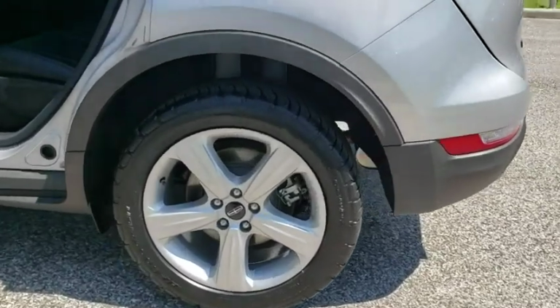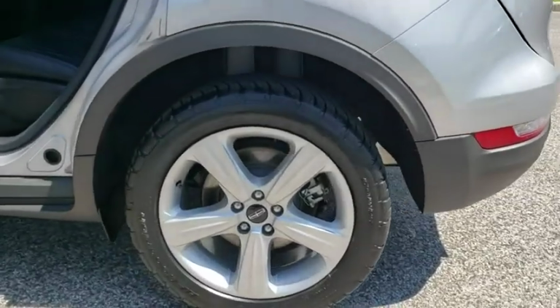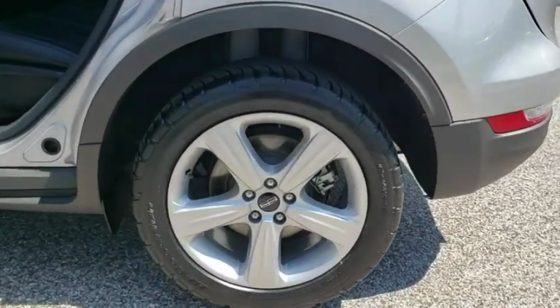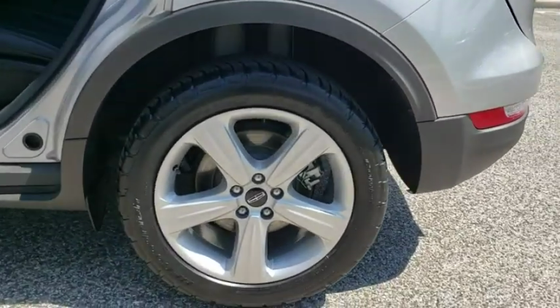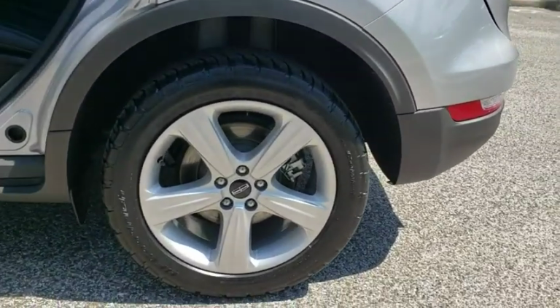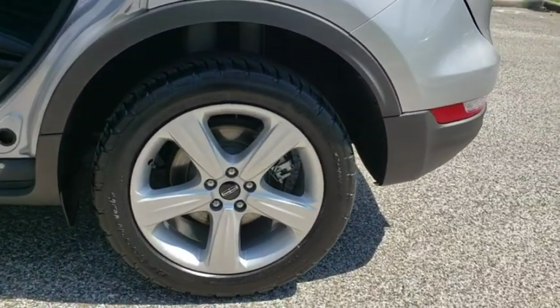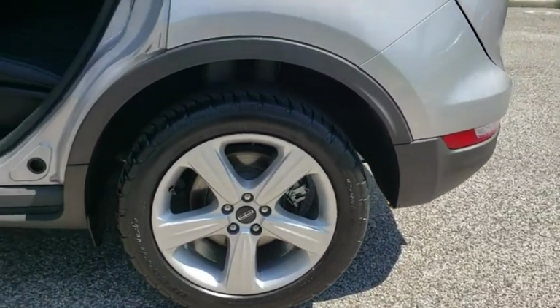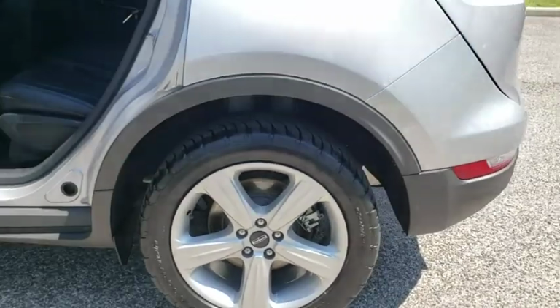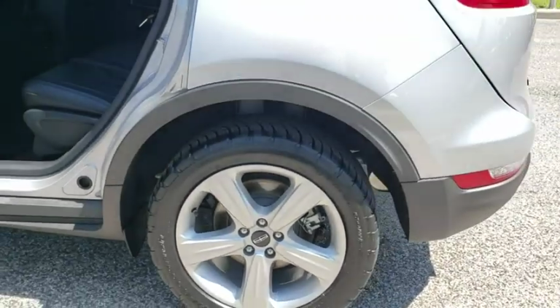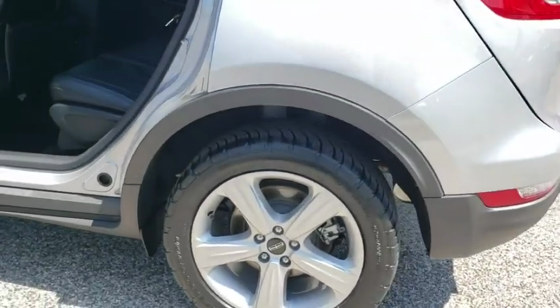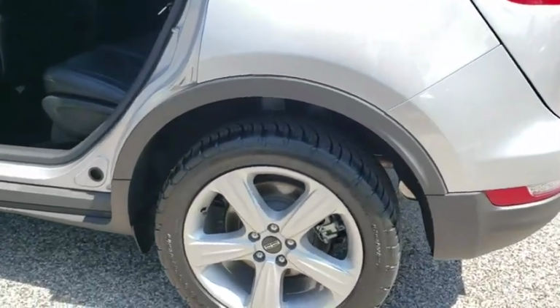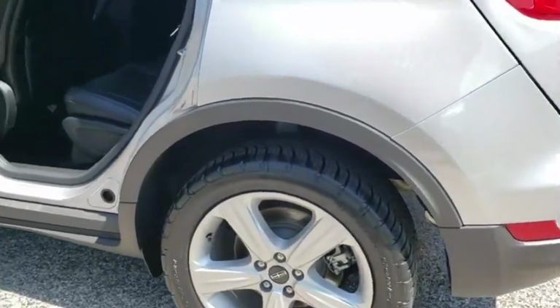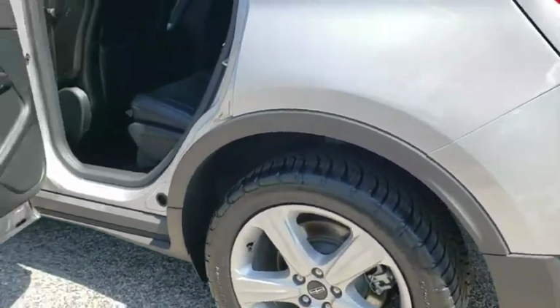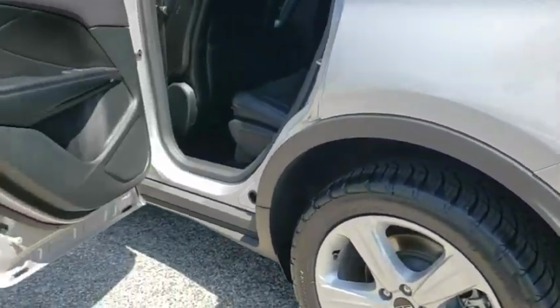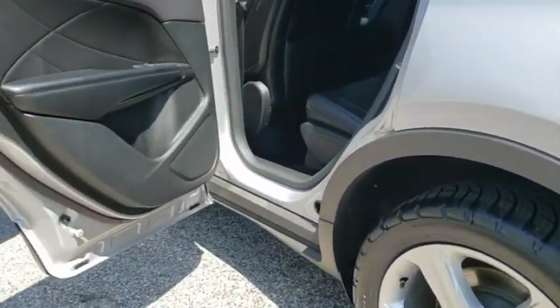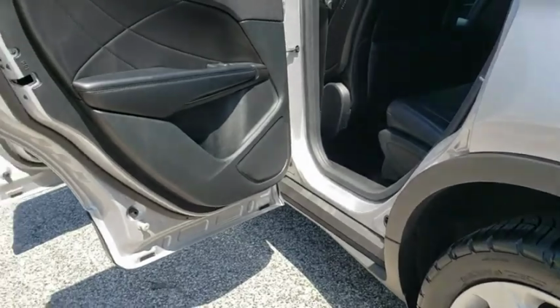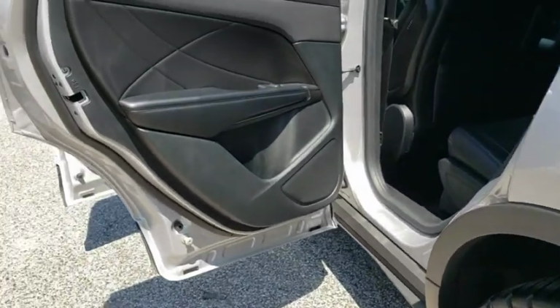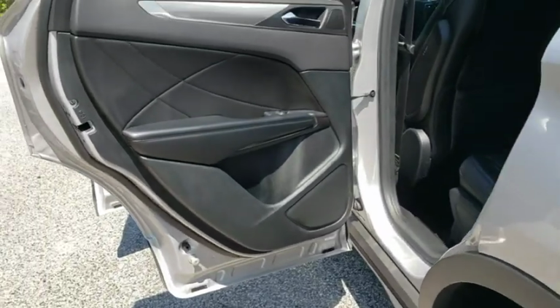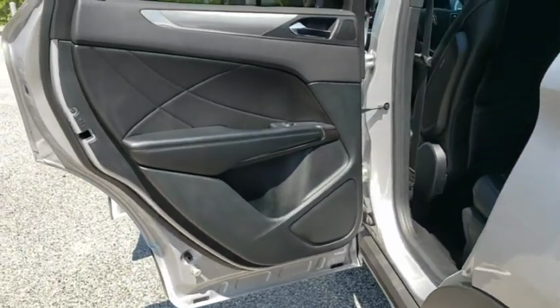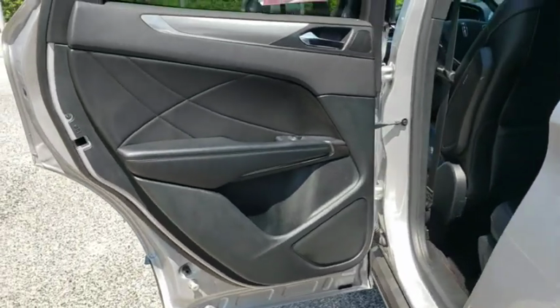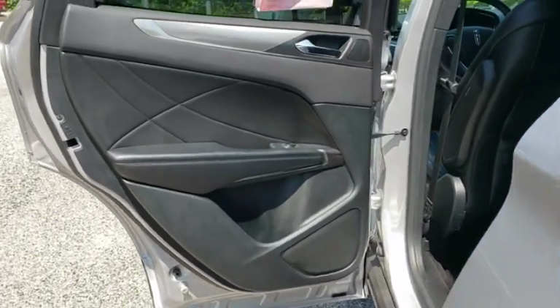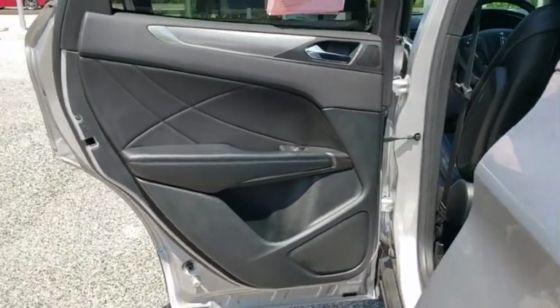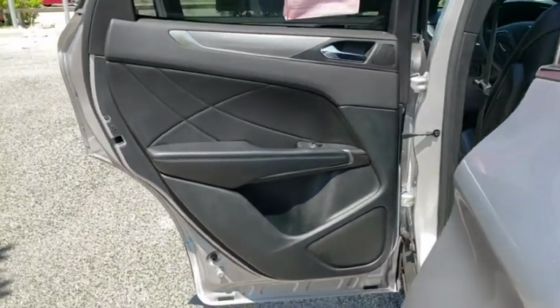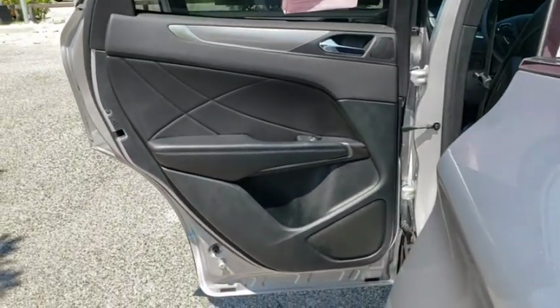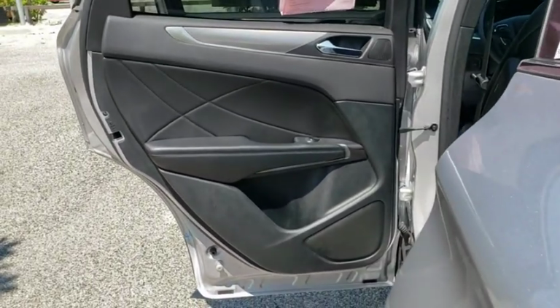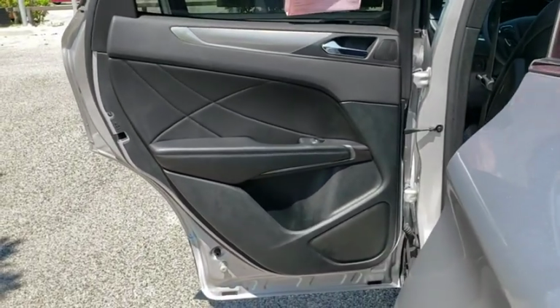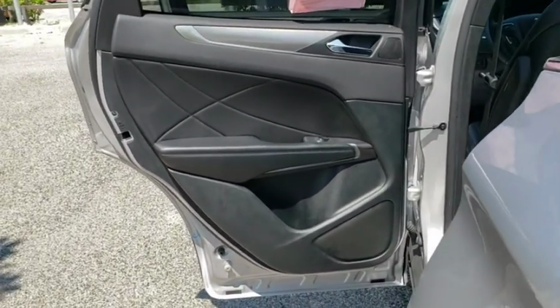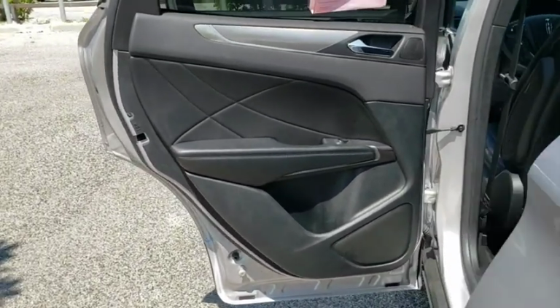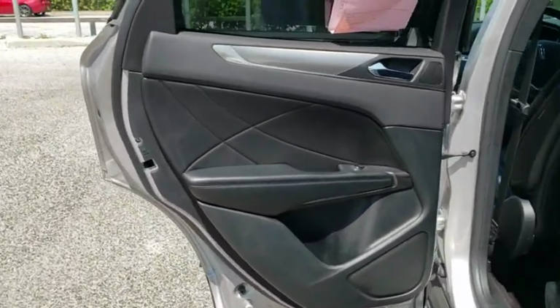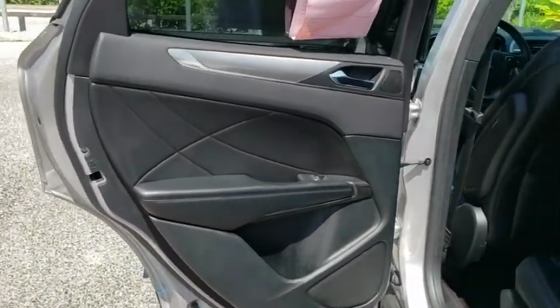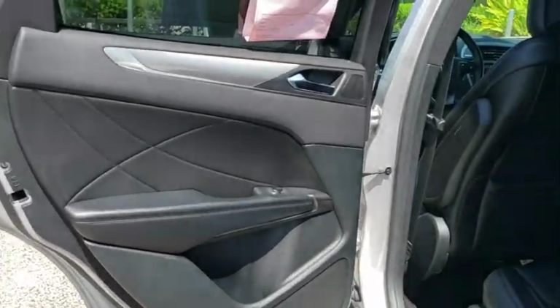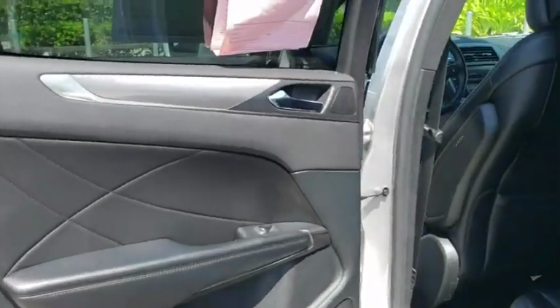Bluetooth, power steering, adjustable steering wheel, keyless start, auto dimming rear view mirror, aluminum wheels, four-wheel disc brakes, floor mats, cruise control.